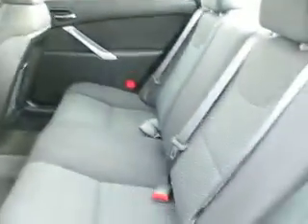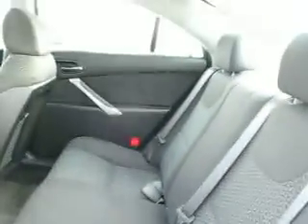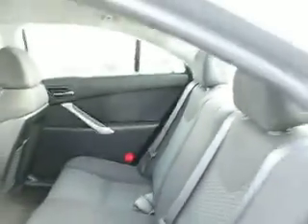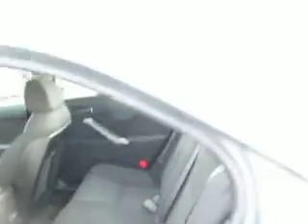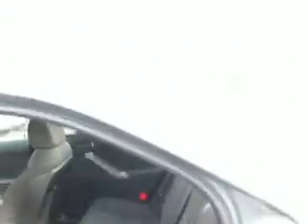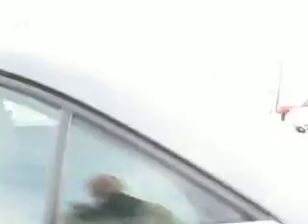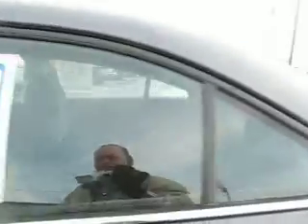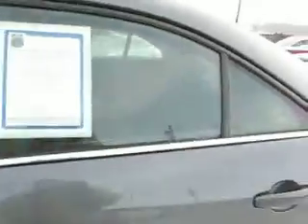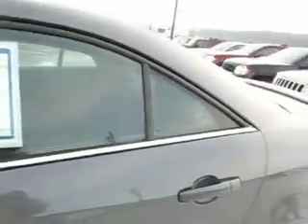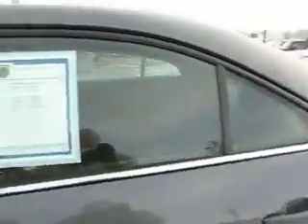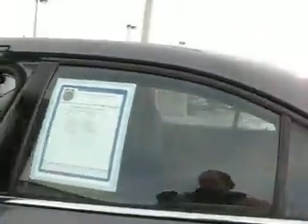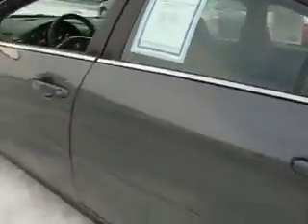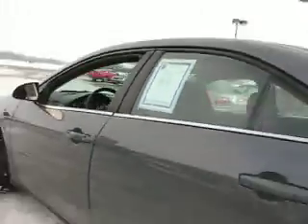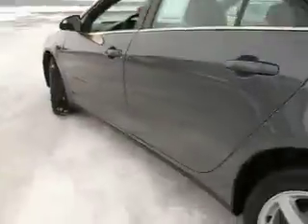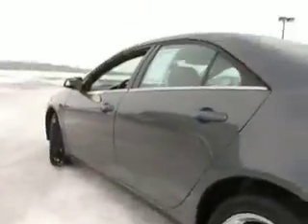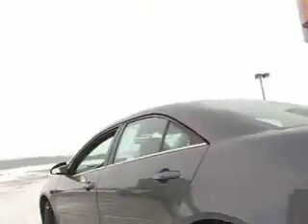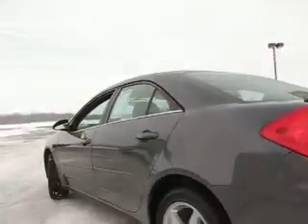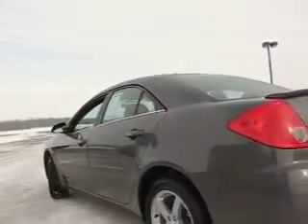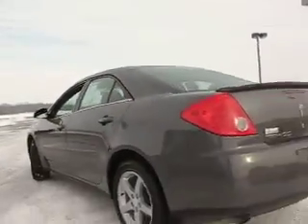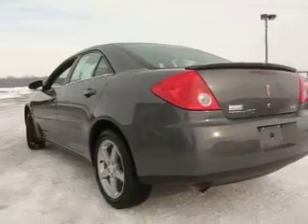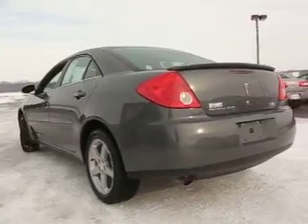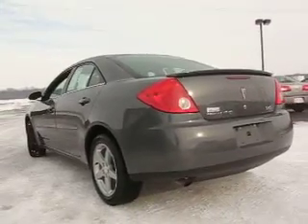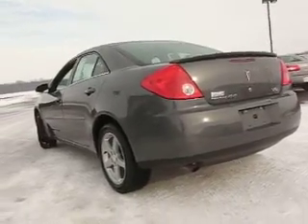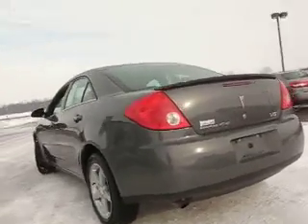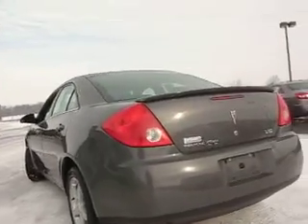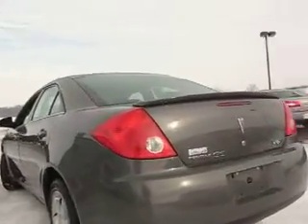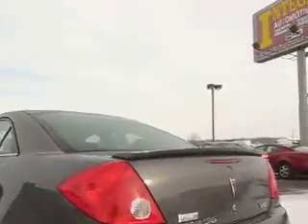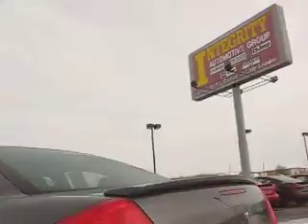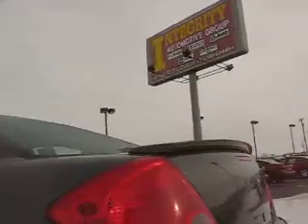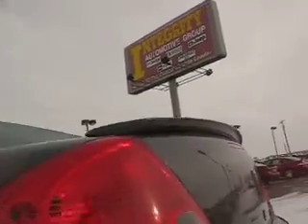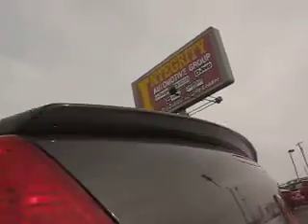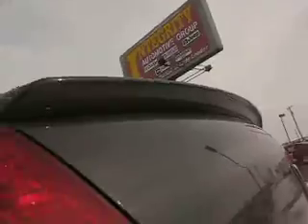Very clean inside and out. Well cared for vehicle. There's your rear deck lid spoiler.